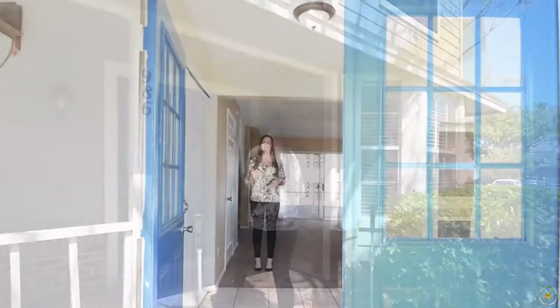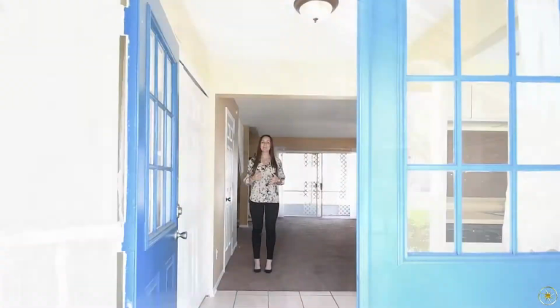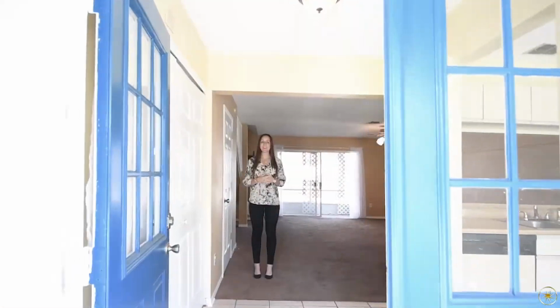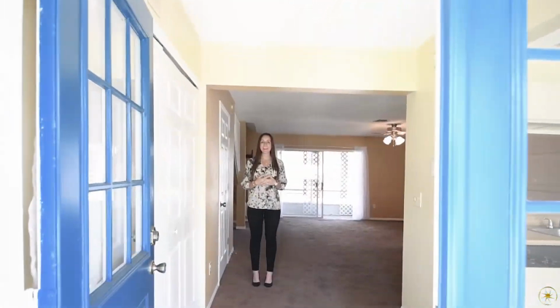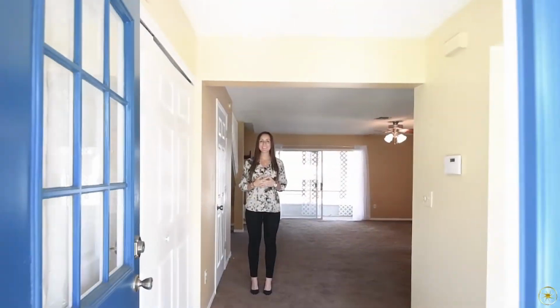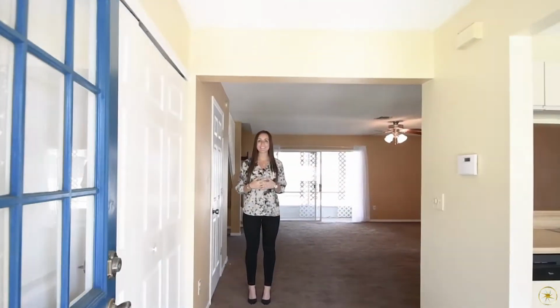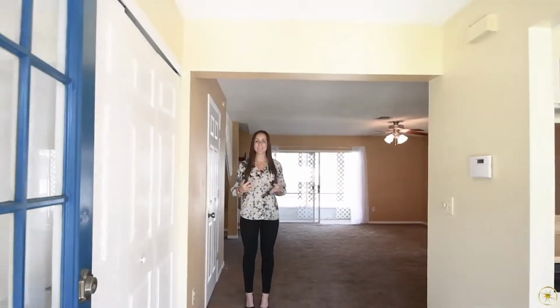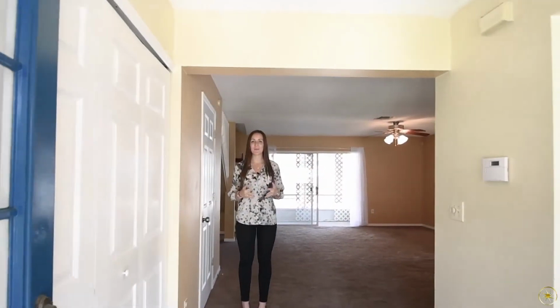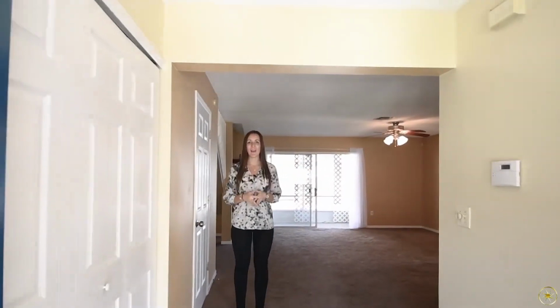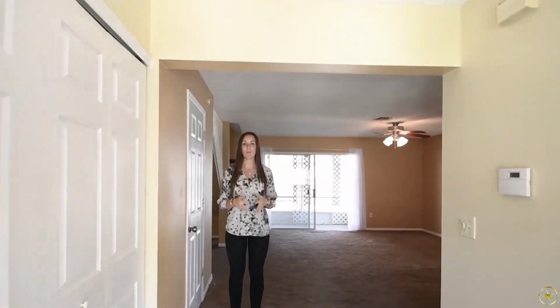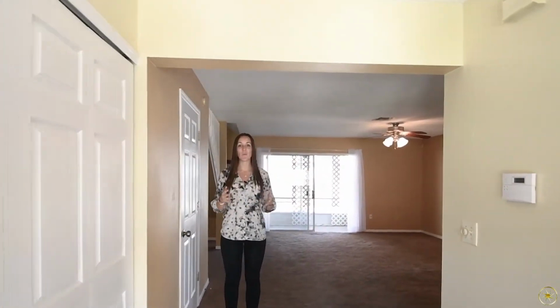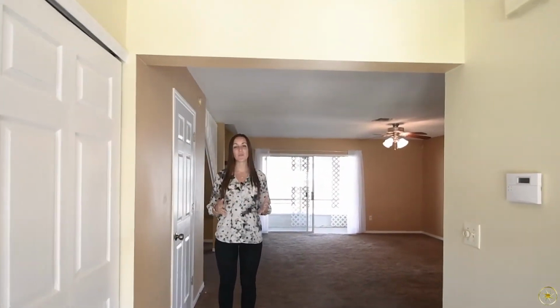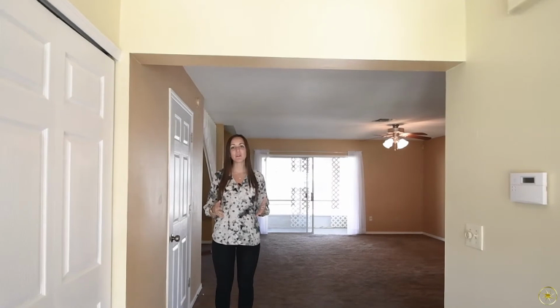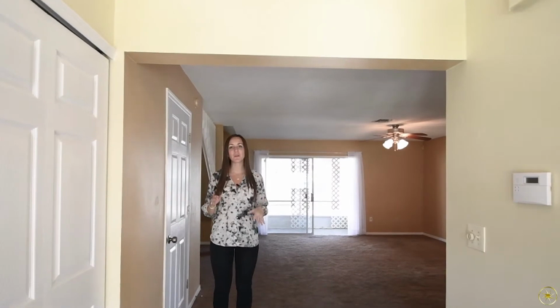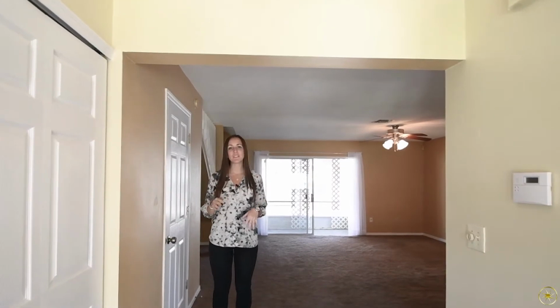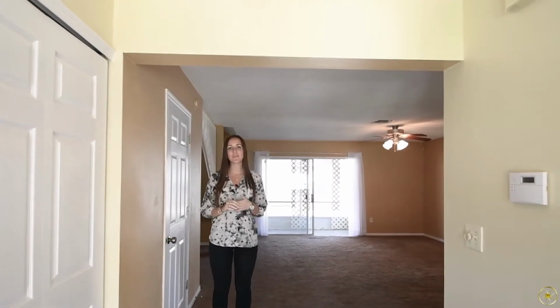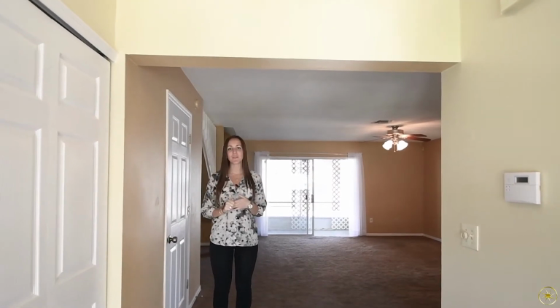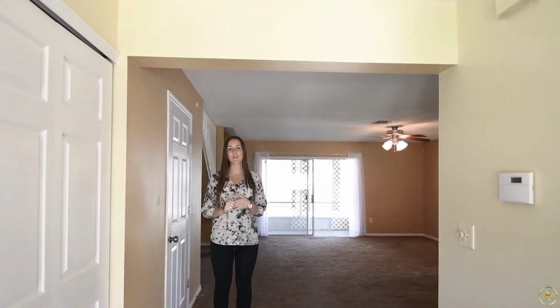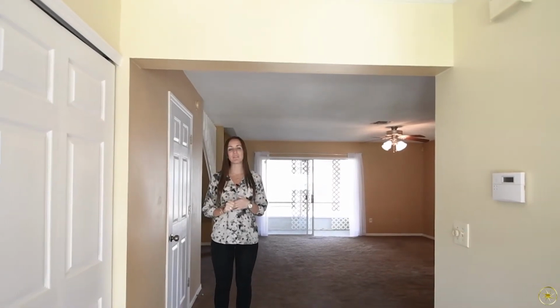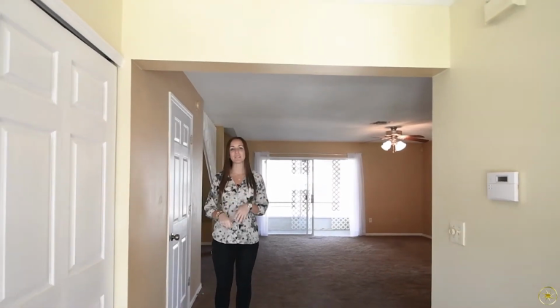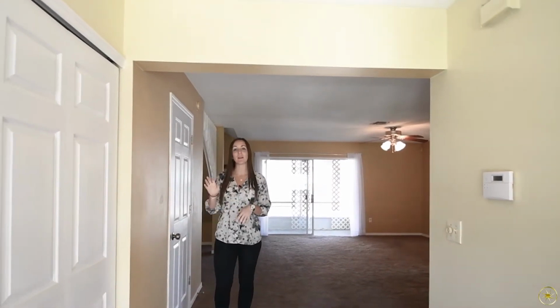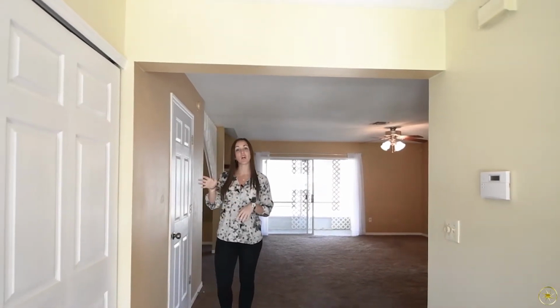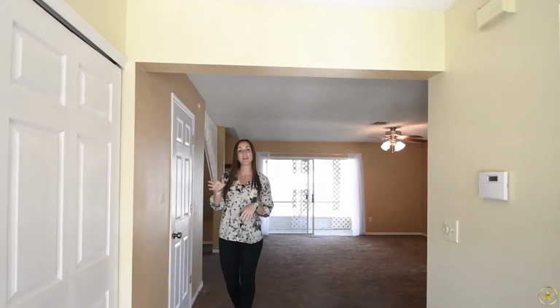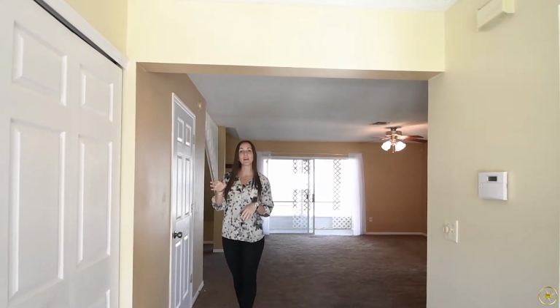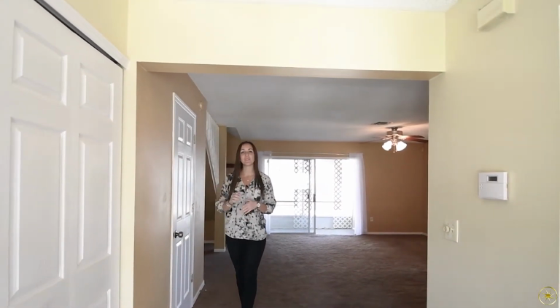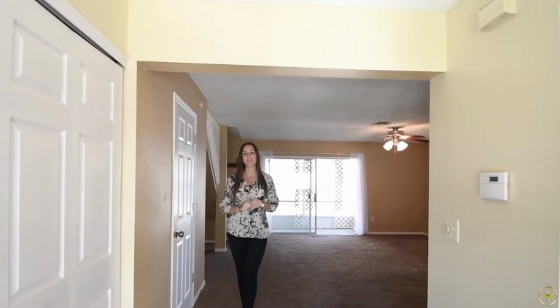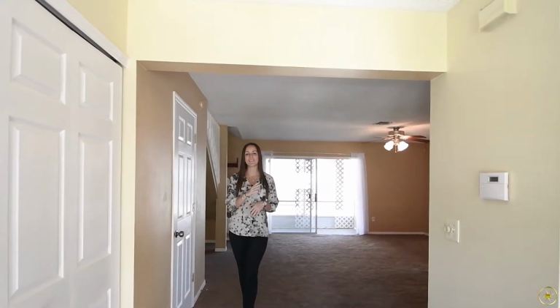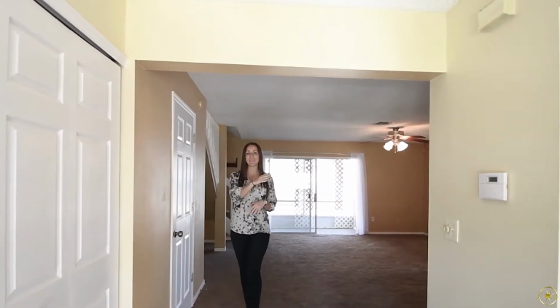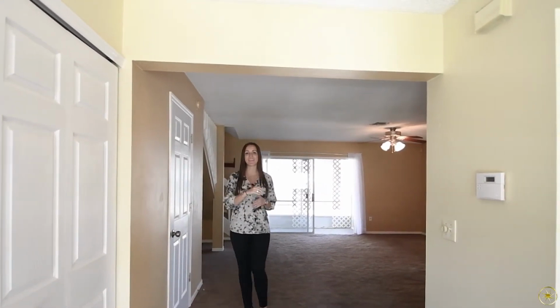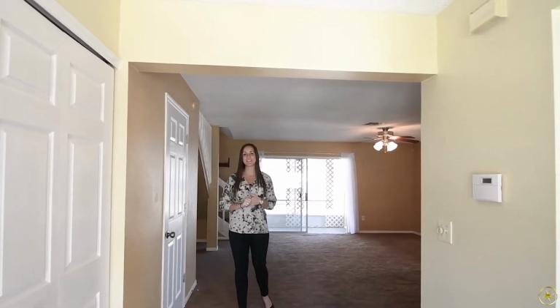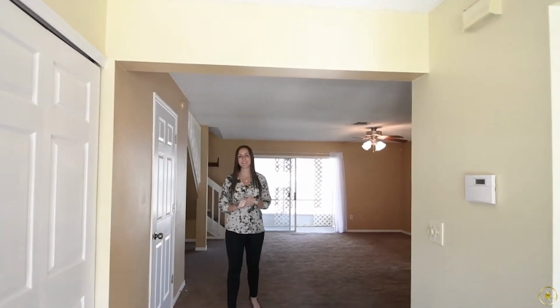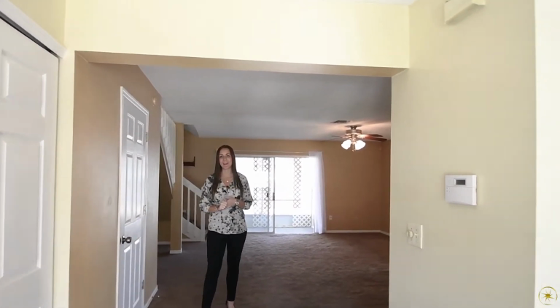Welcome into 986 Tillery Way. When you walk through the front door into your foyer, you're going to be flanked by your laundry area over to the left and then your kitchen to the right.